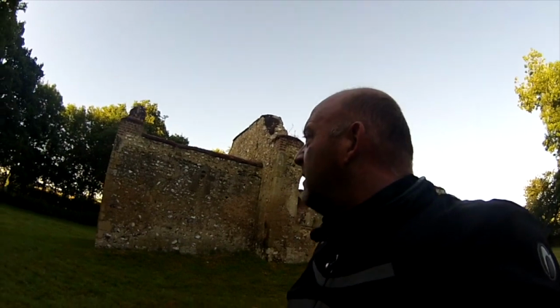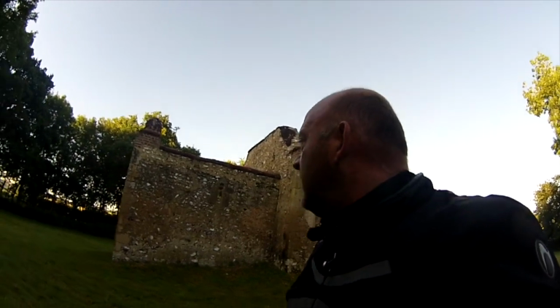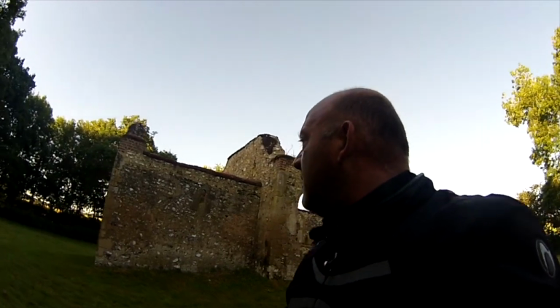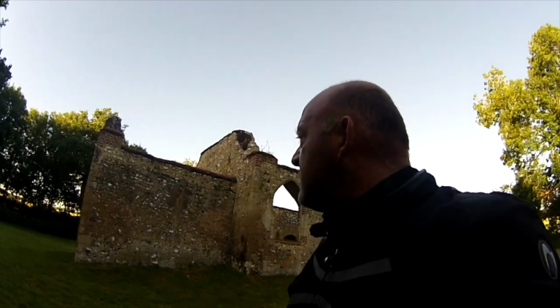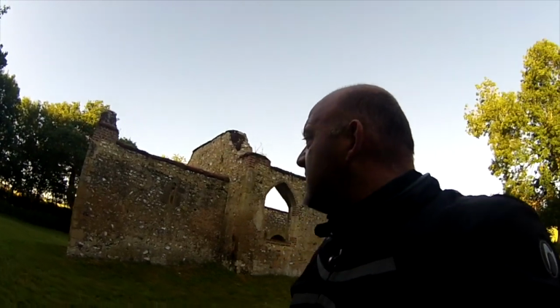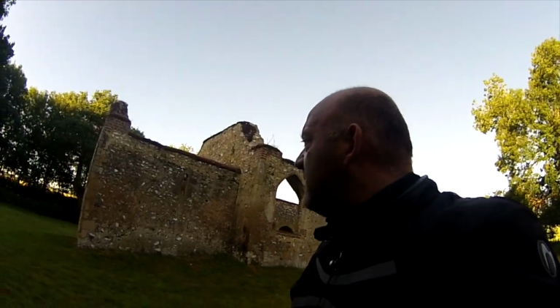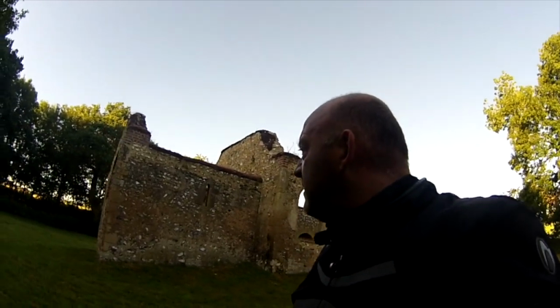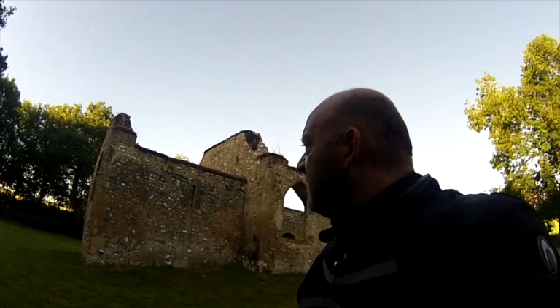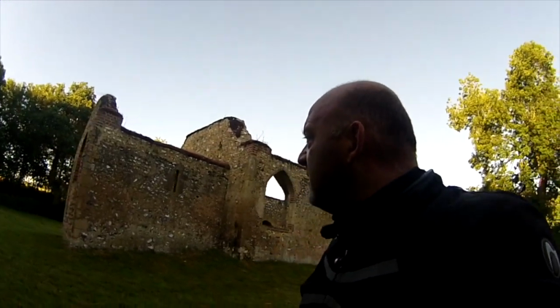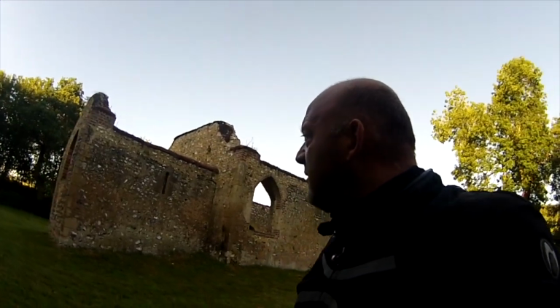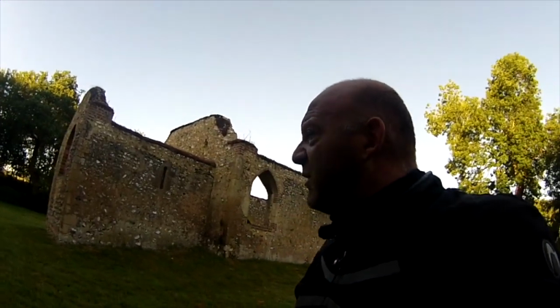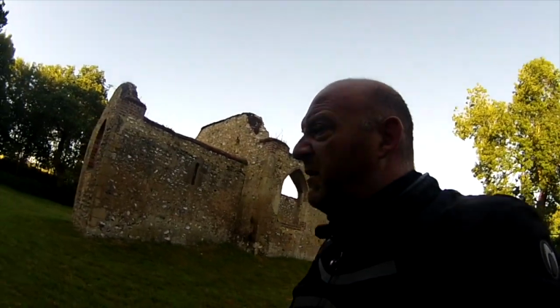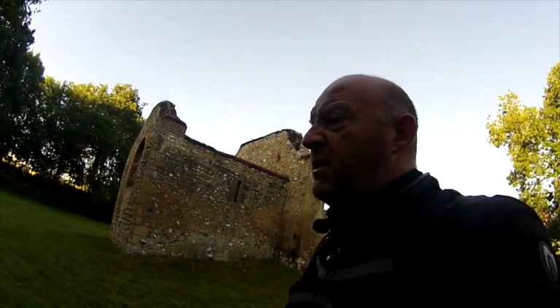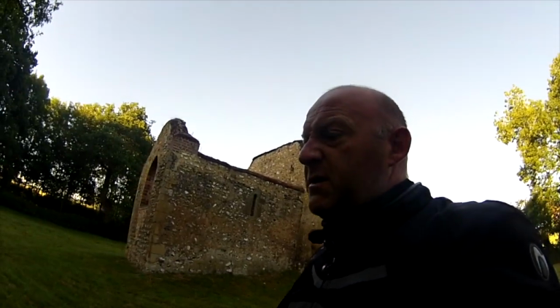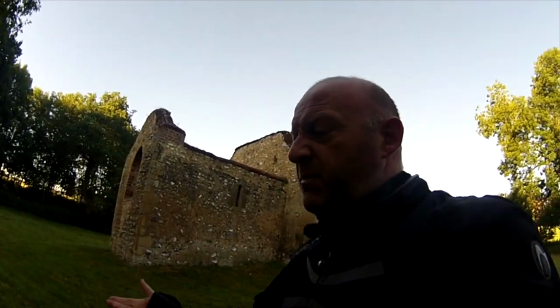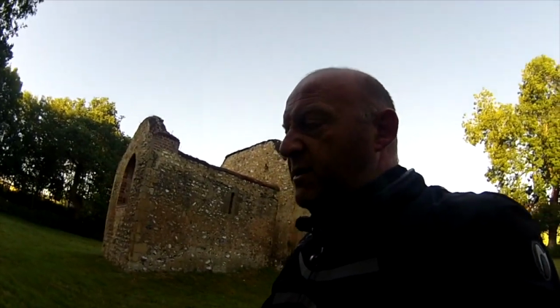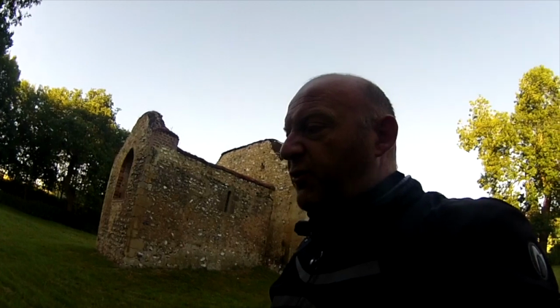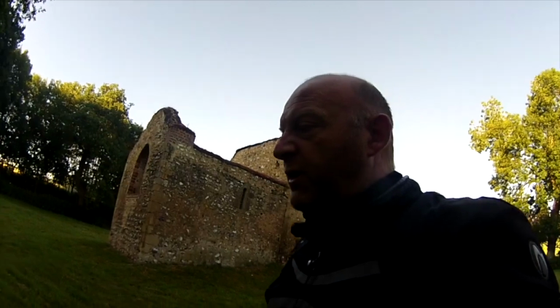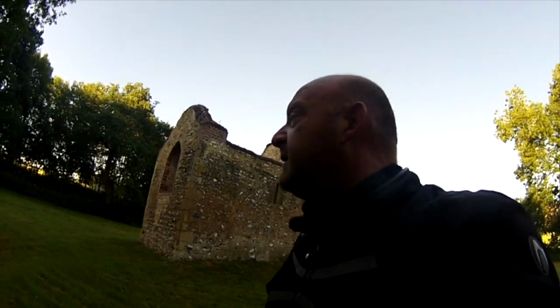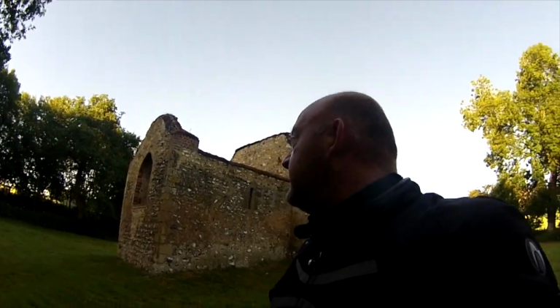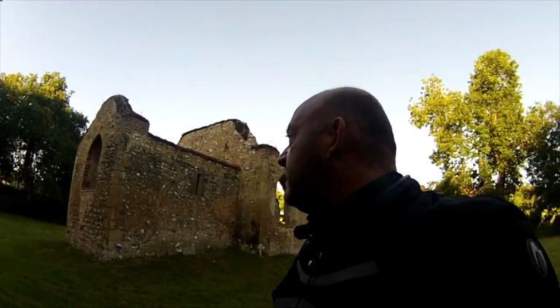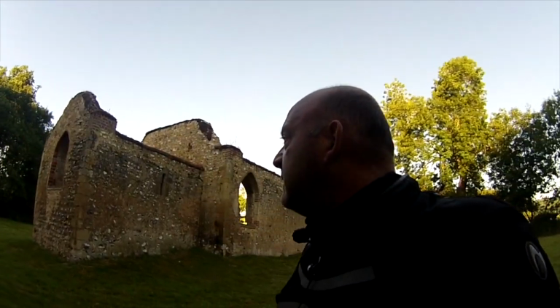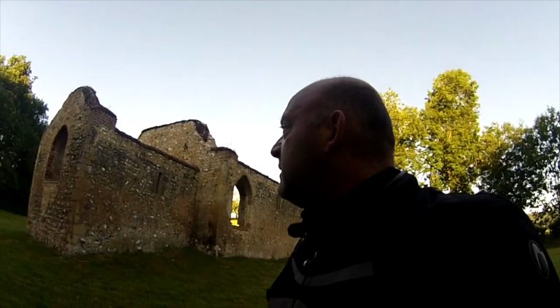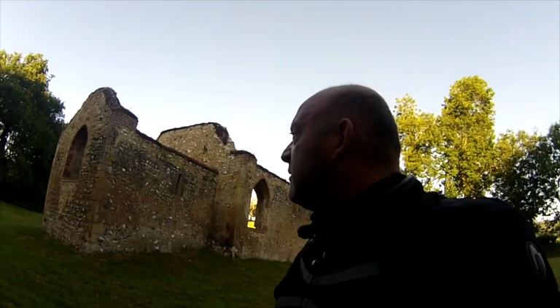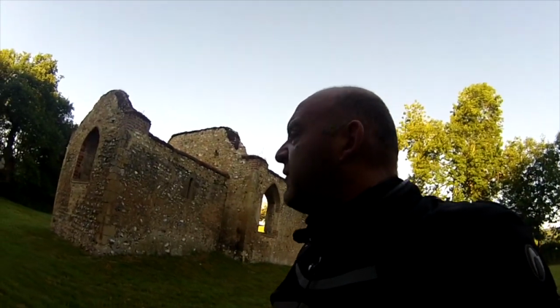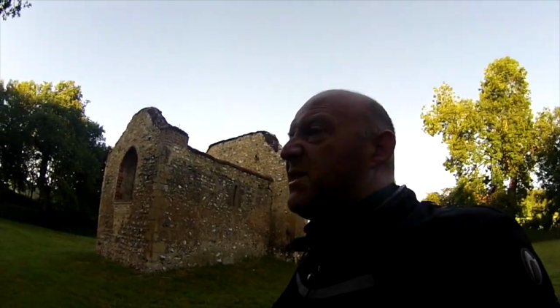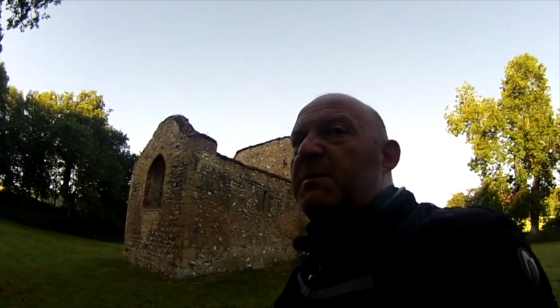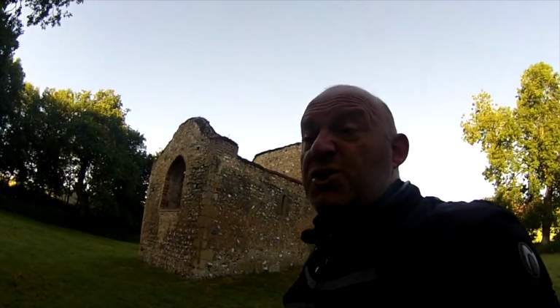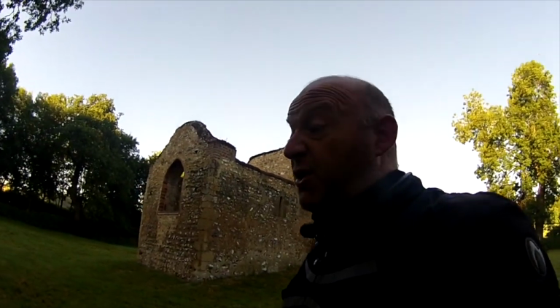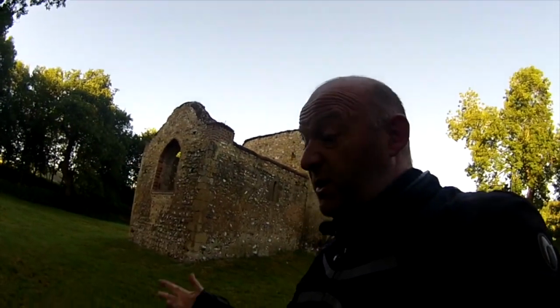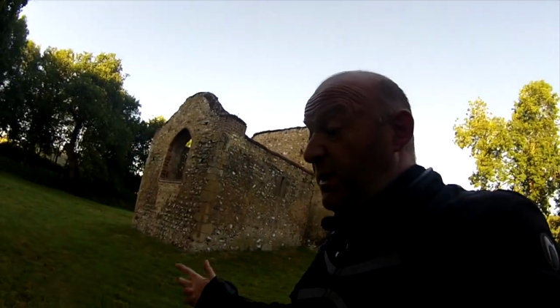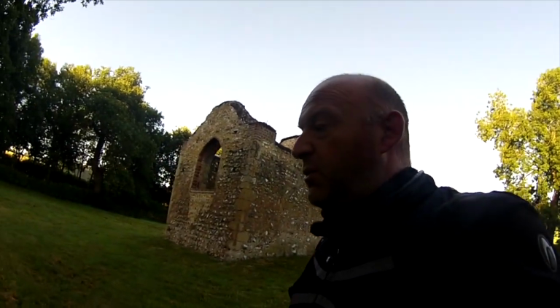If you ever want to come and have a look at this, it's Bix in Oxfordshire. Look out for St. James's Church — that's what it's called.